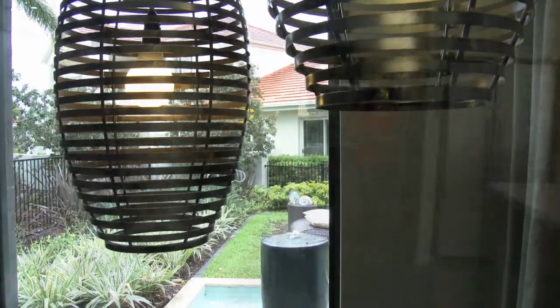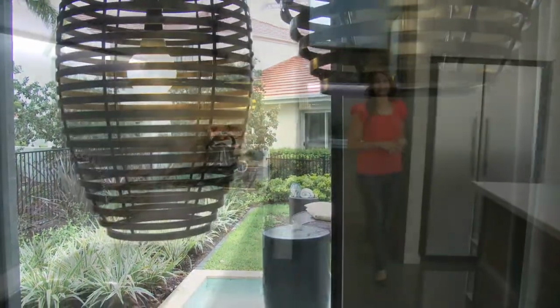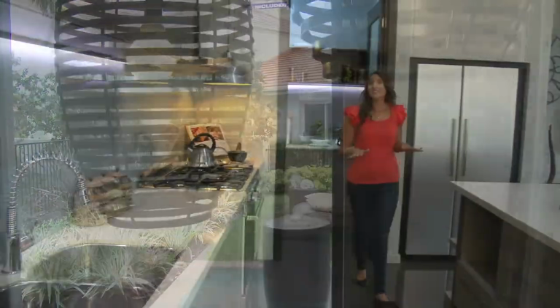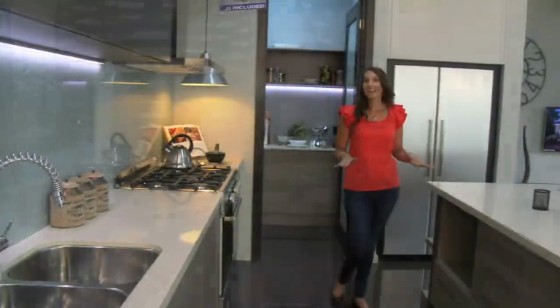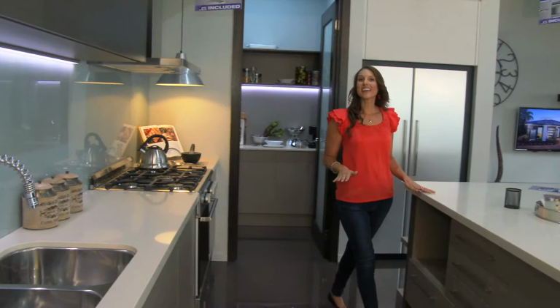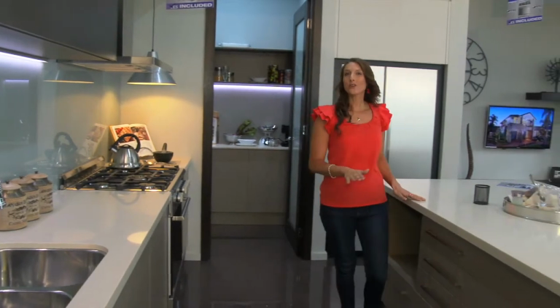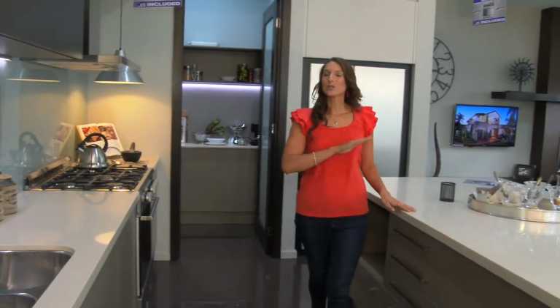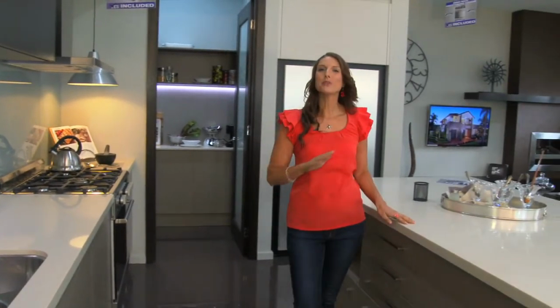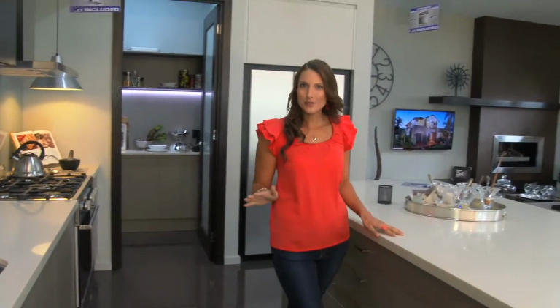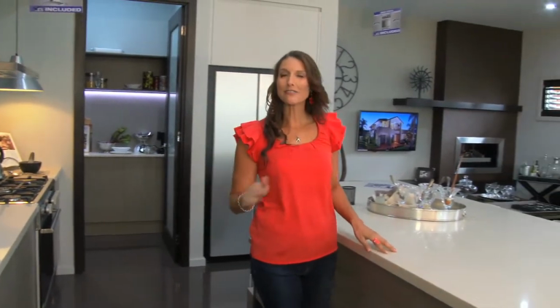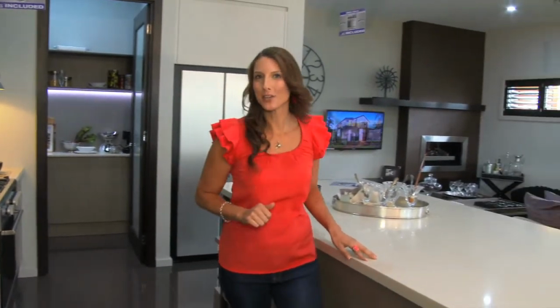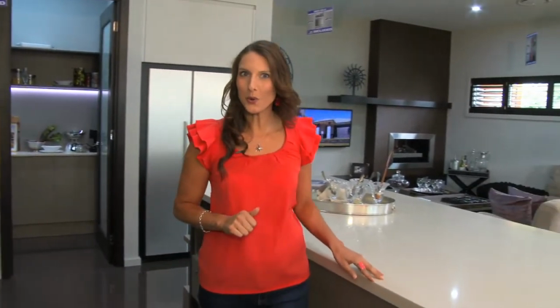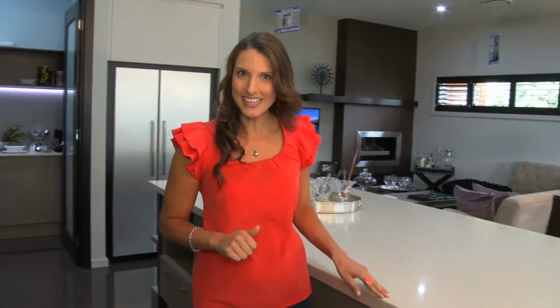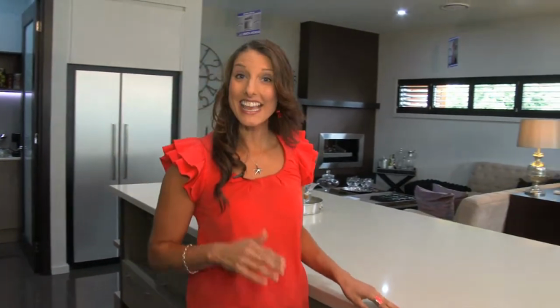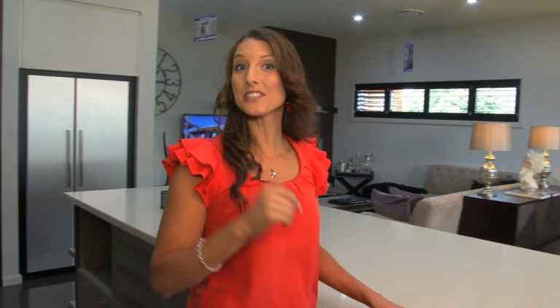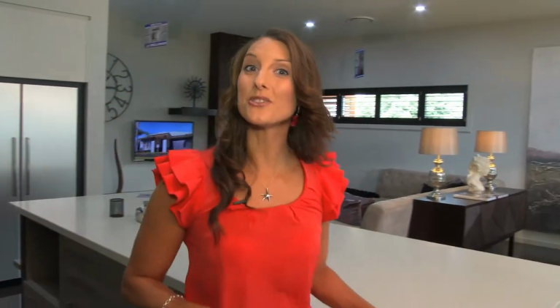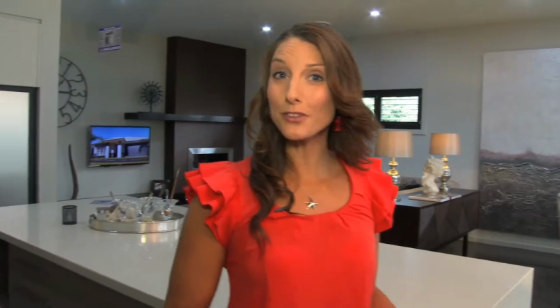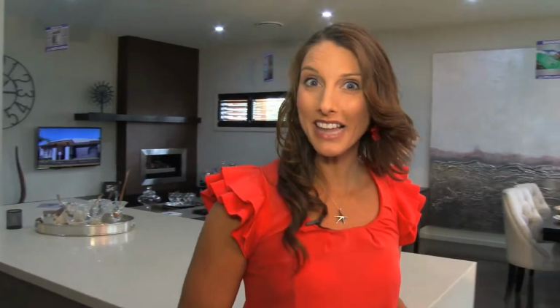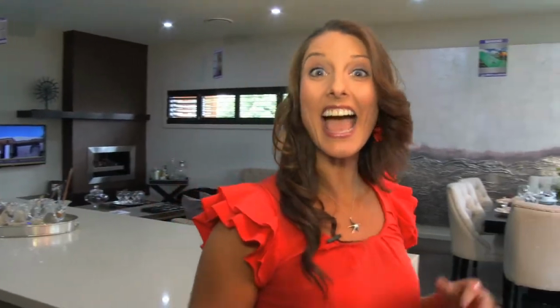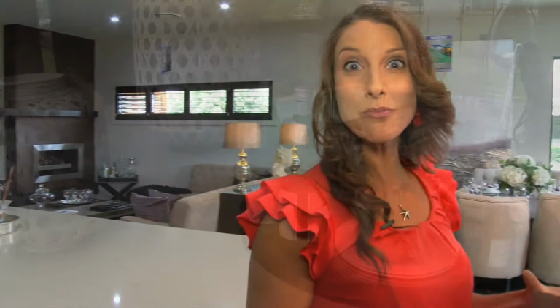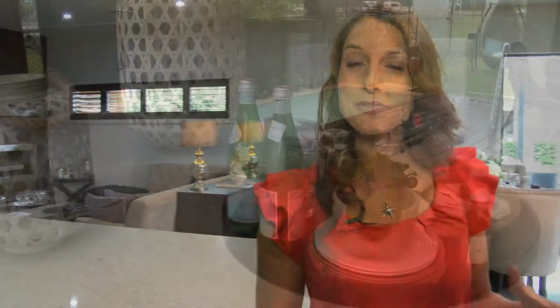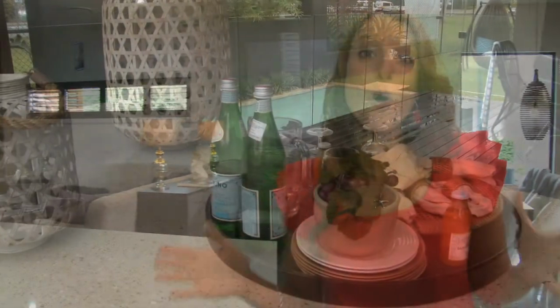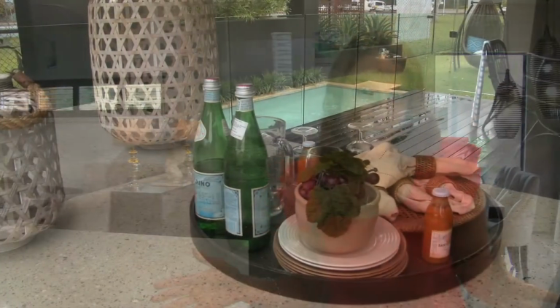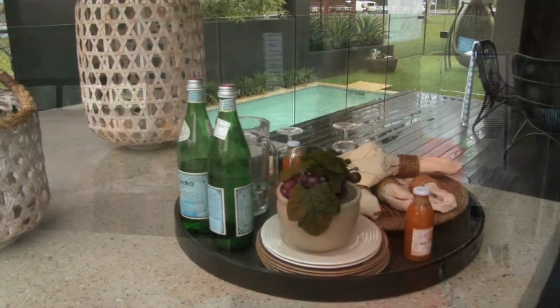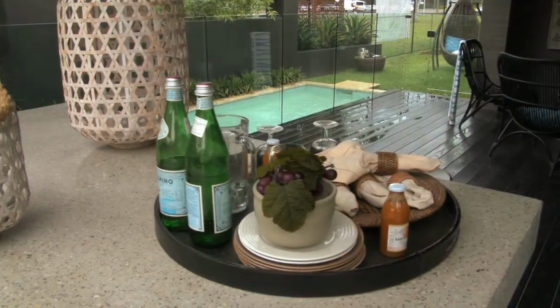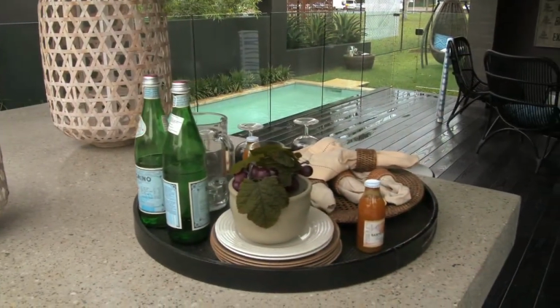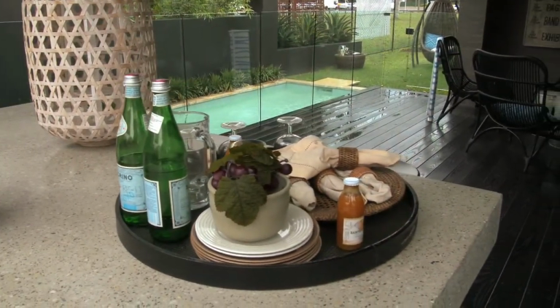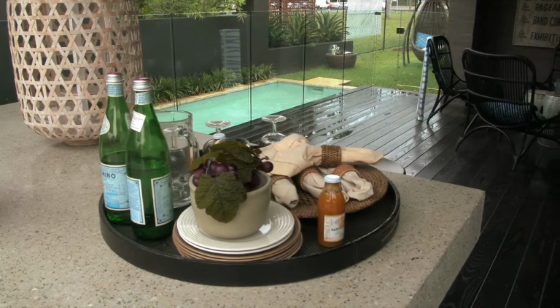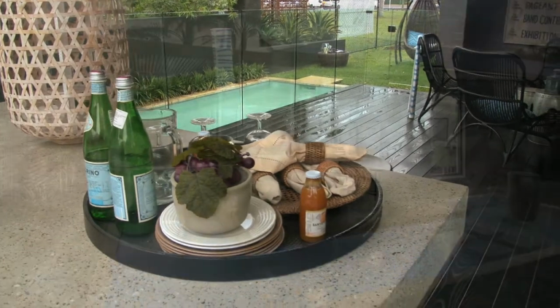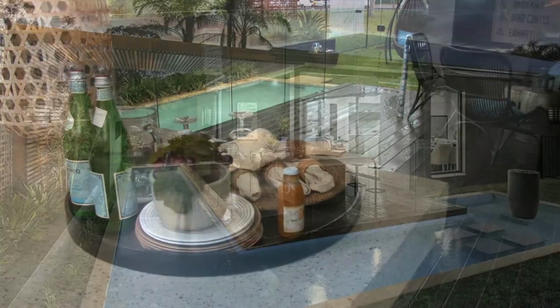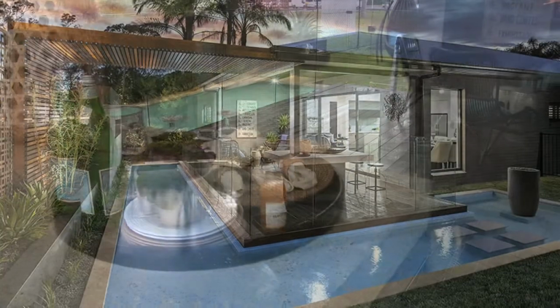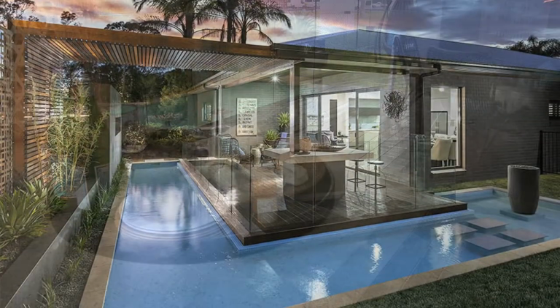The living area then flows onto a beautiful alfresco courtyard, and with its unique floorplan and home theatre room also included, this modern home truly is an entertainer's delight.